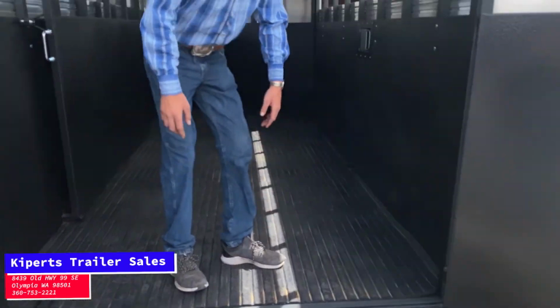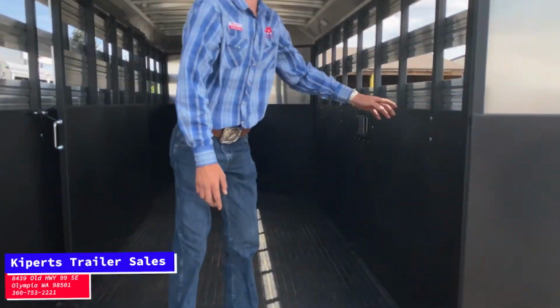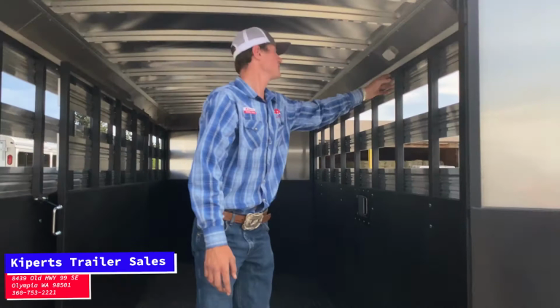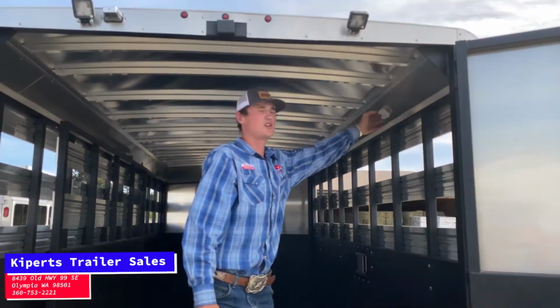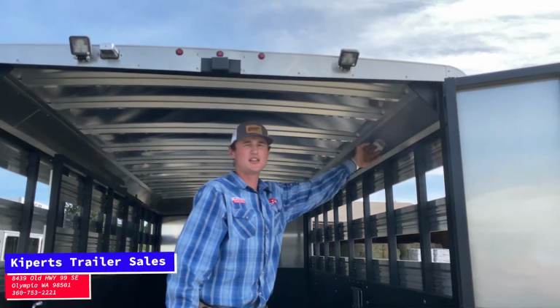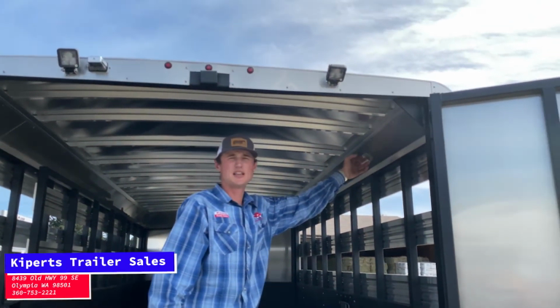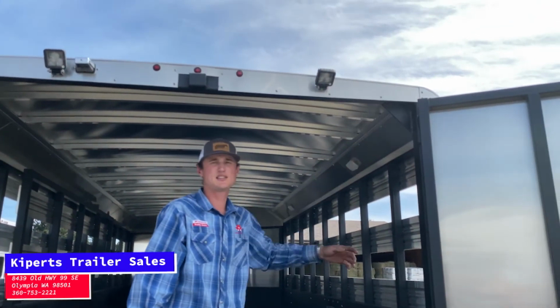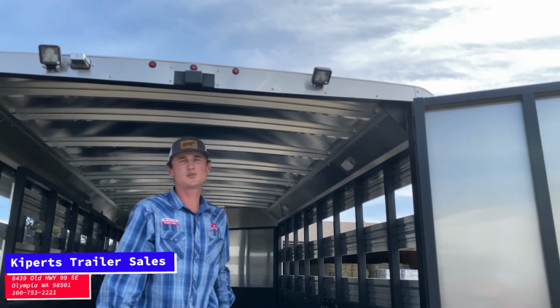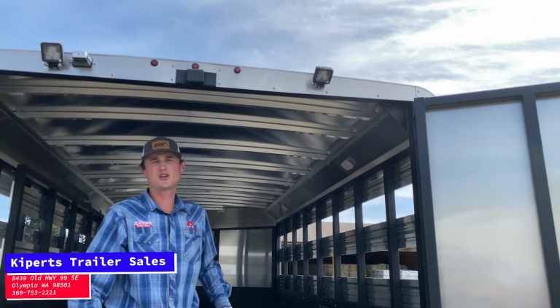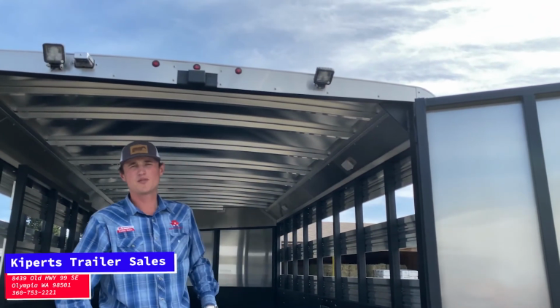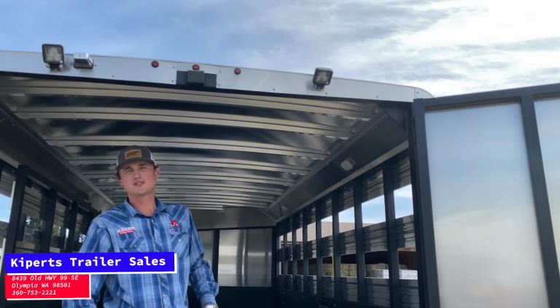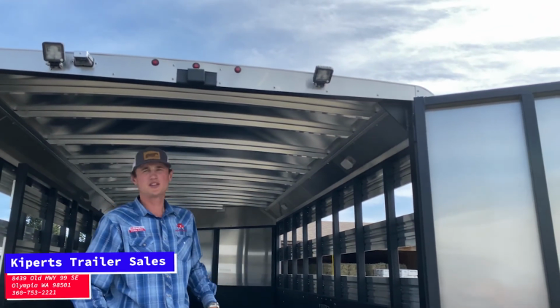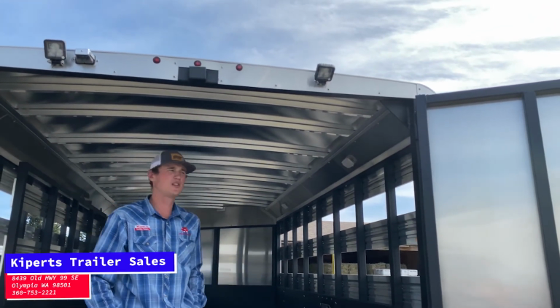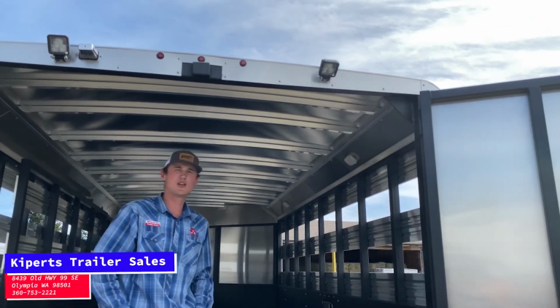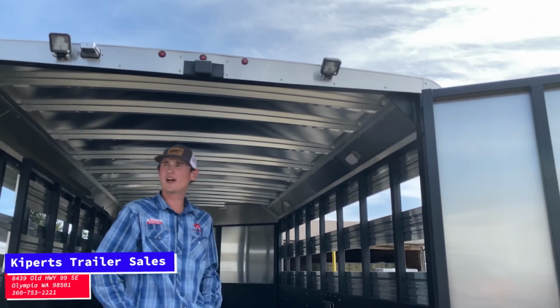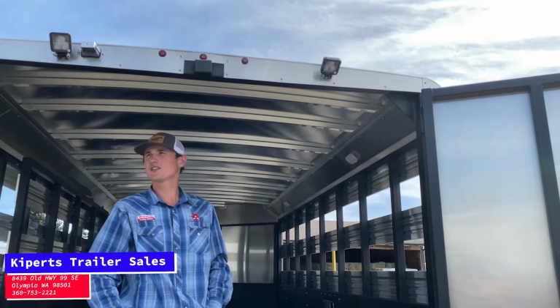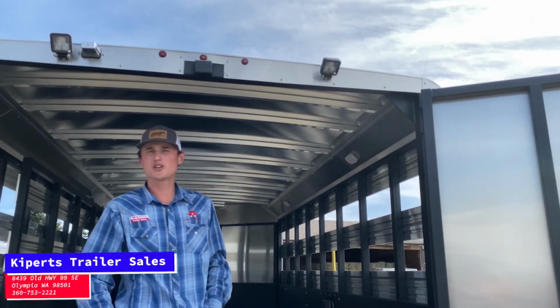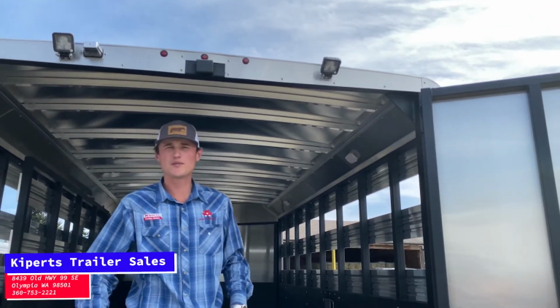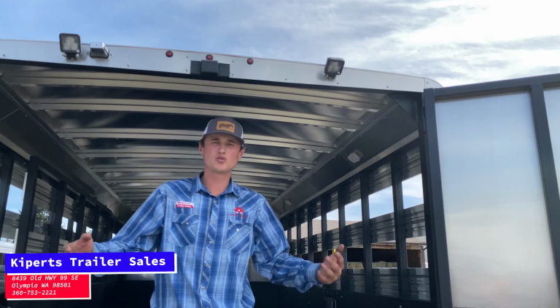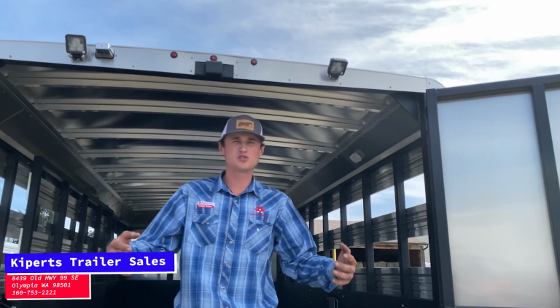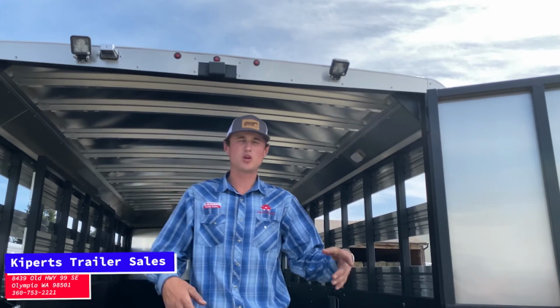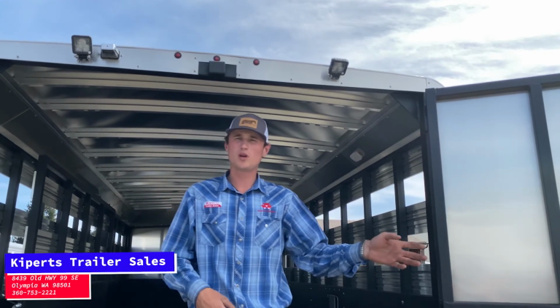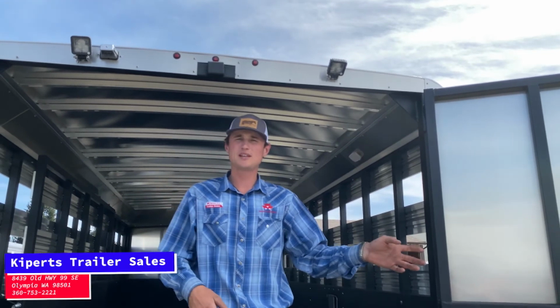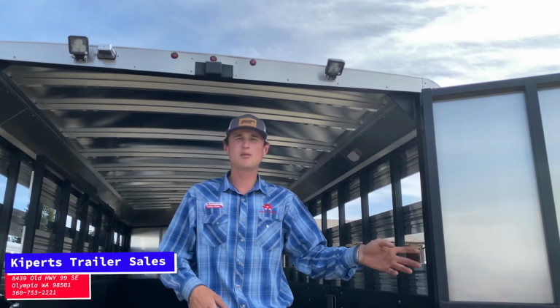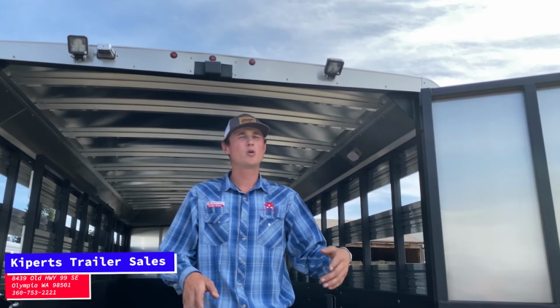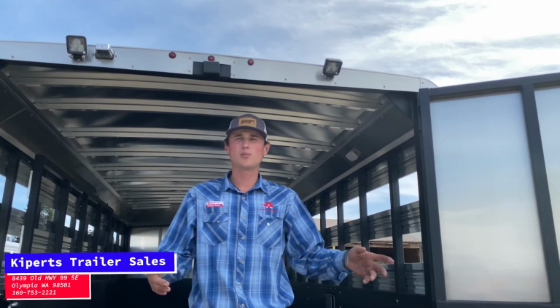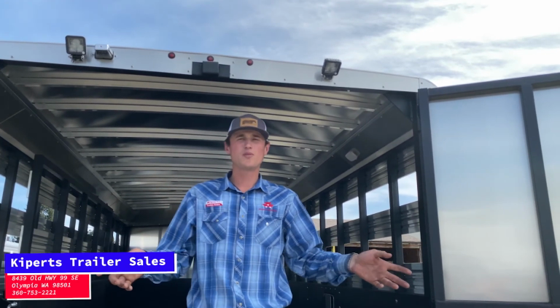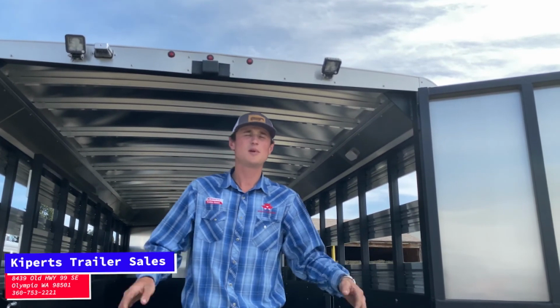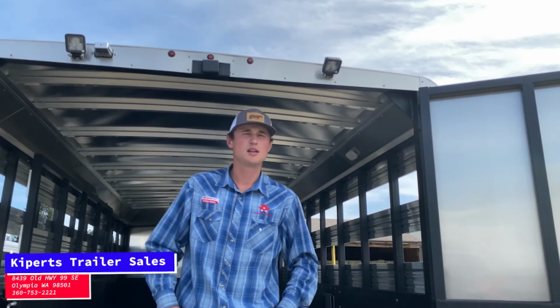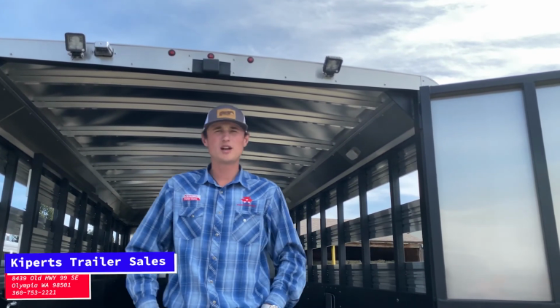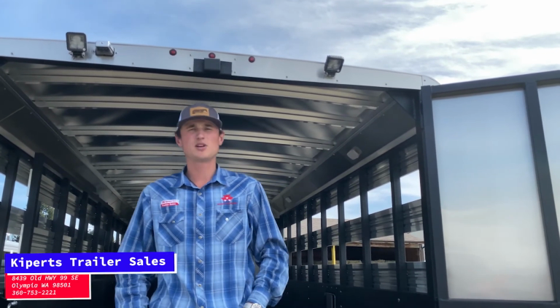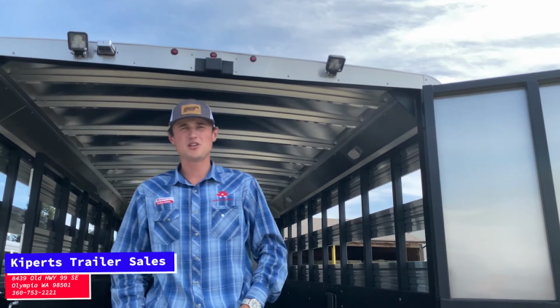Up top, we're going to have some good LED lights that you can switch on and off from outside of the trailer. And then on the back end of this trailer, we're going to have double doors, so you can open one up at a time or you can open both of them up — it's all up to you.